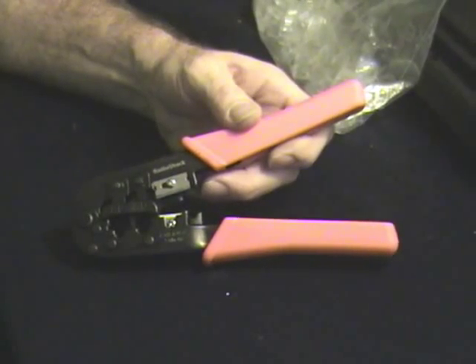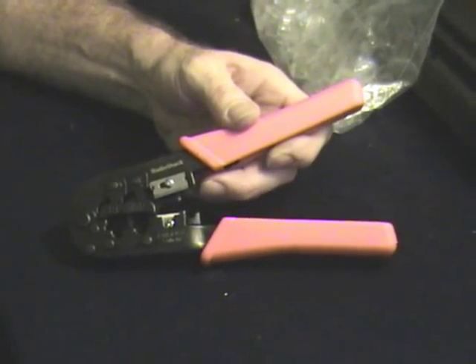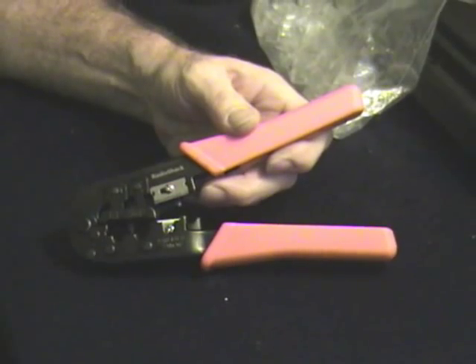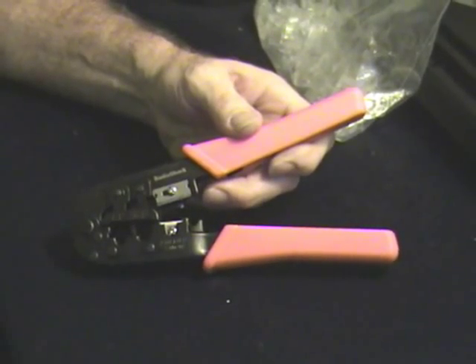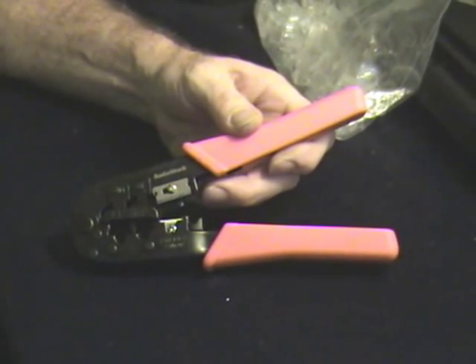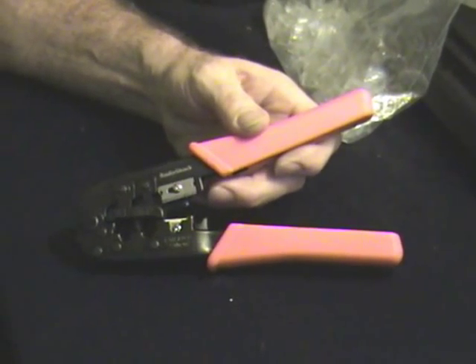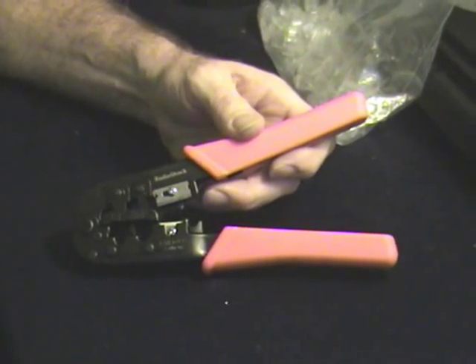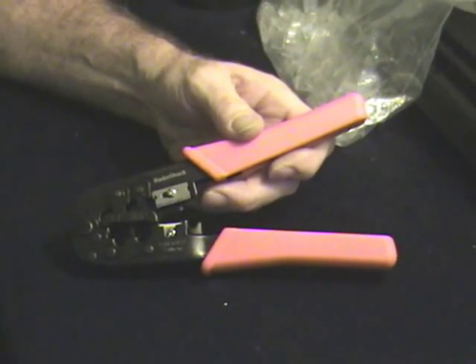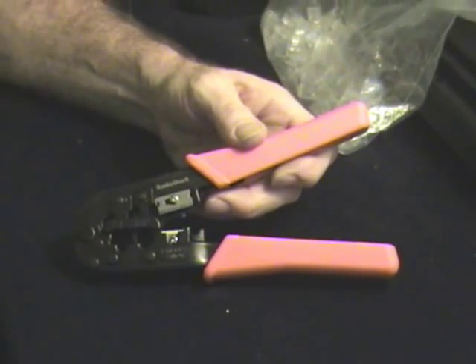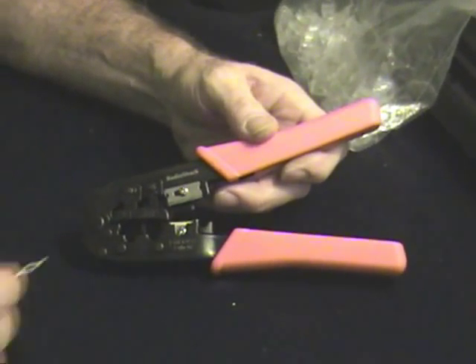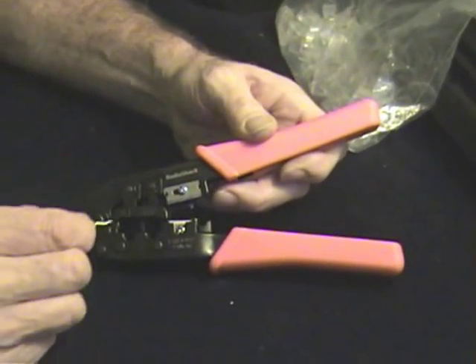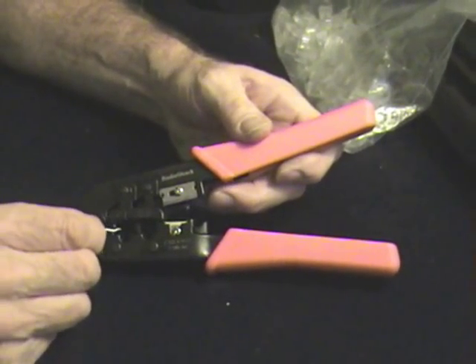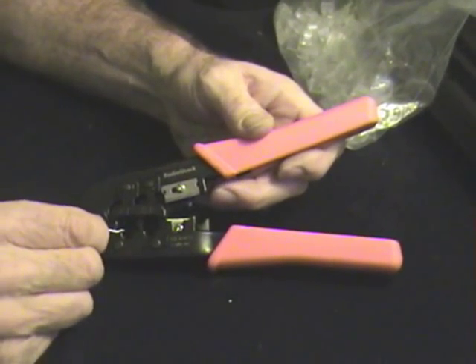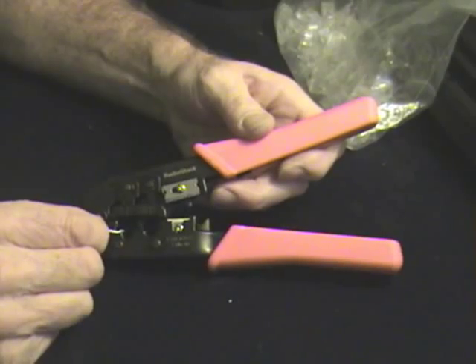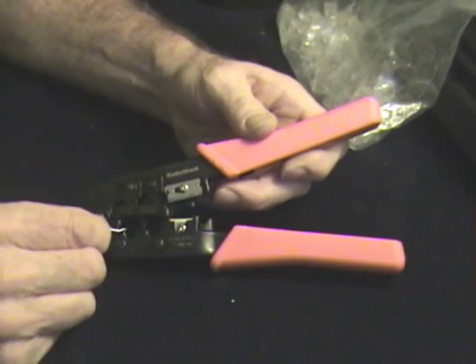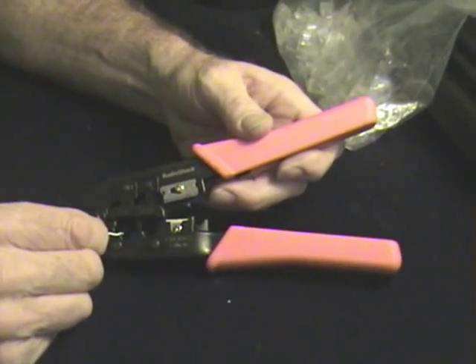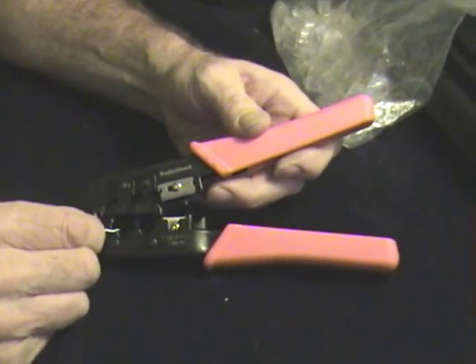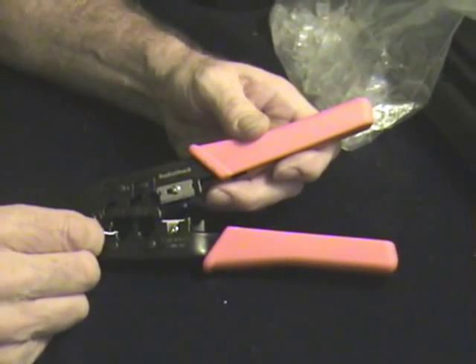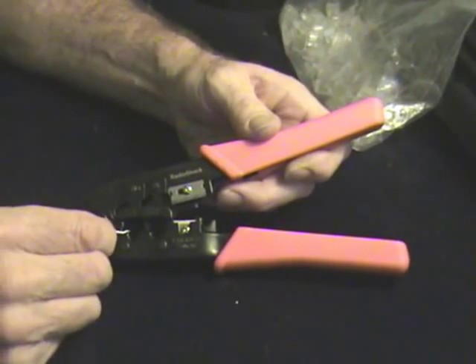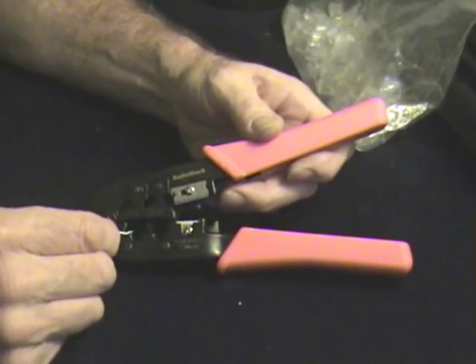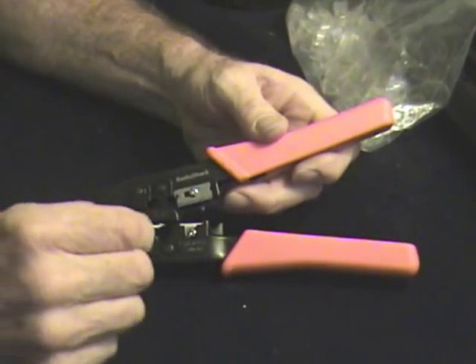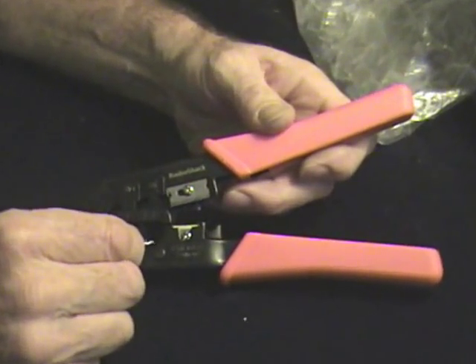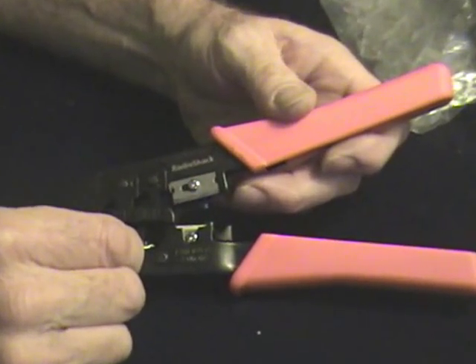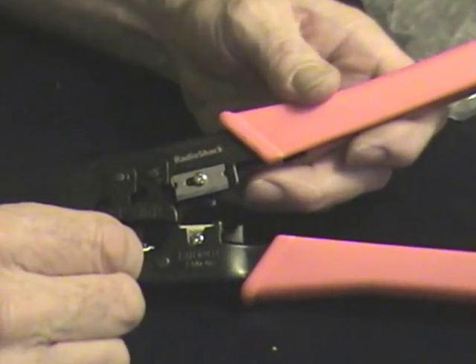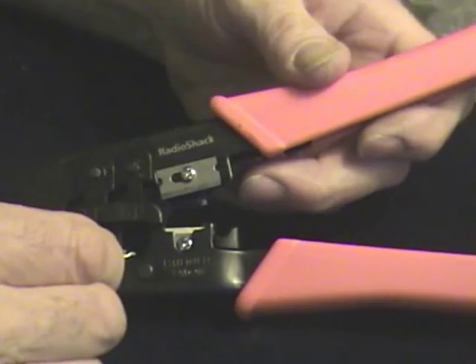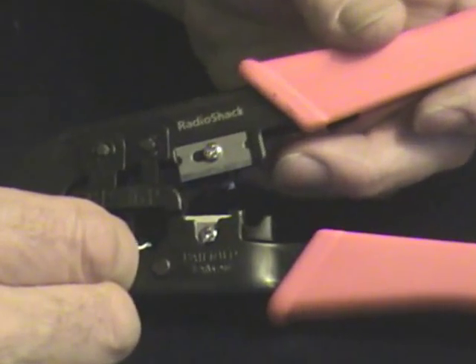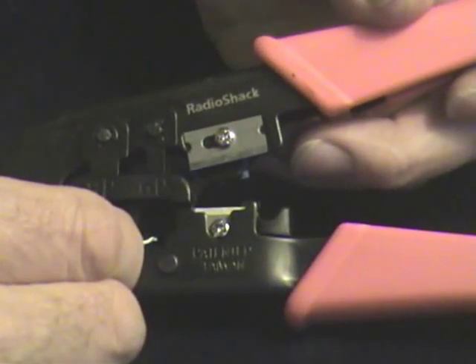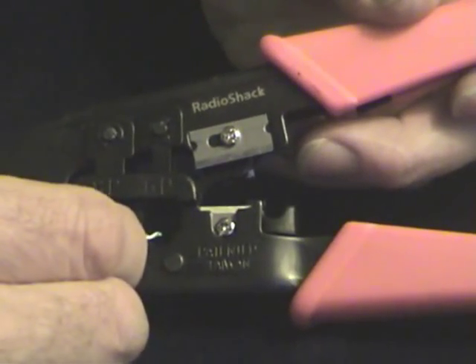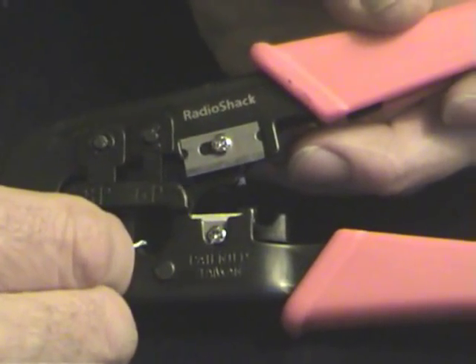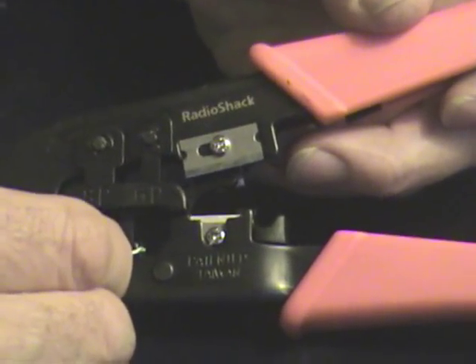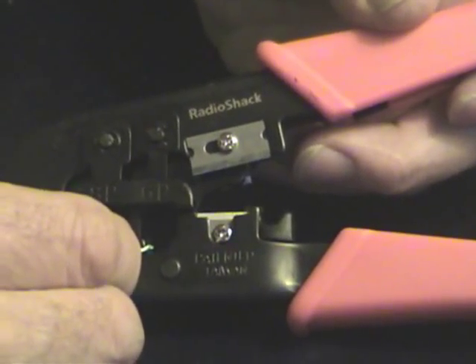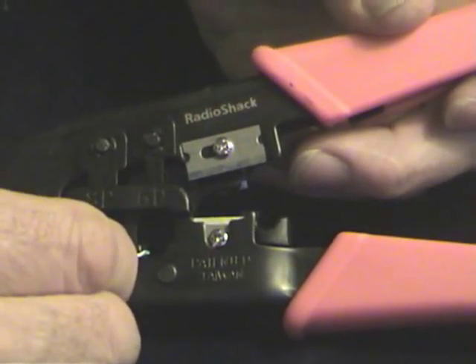This crimping tool has got several components. There's one here for the RJ45 plug, which is the Ethernet, and one here for the RJ49, which is the telephone jack.